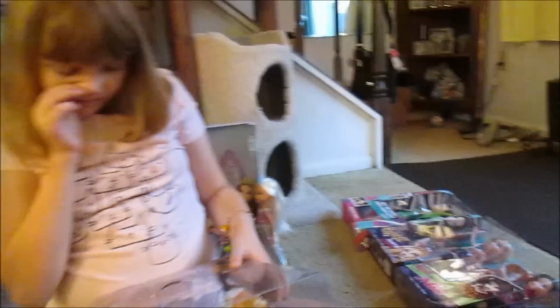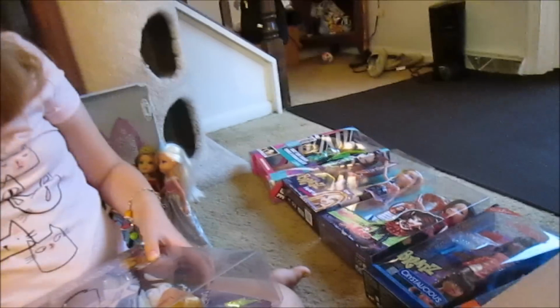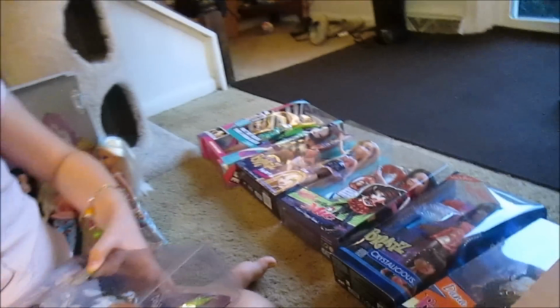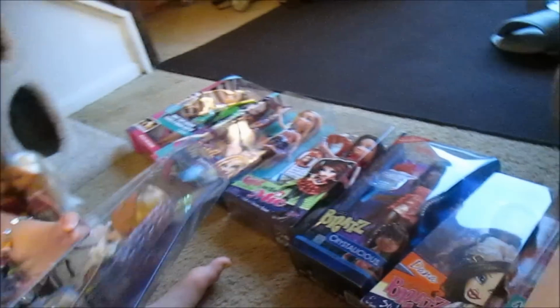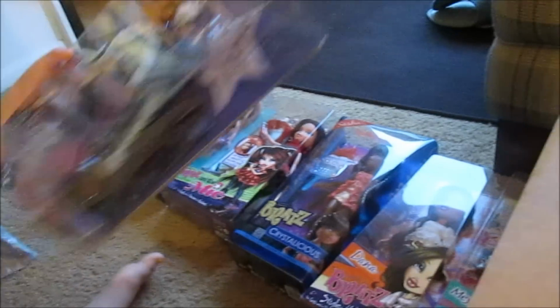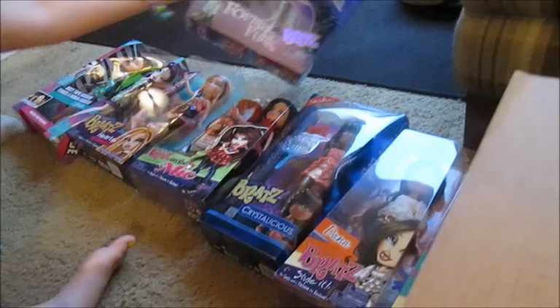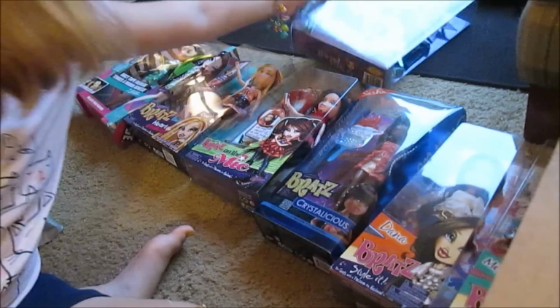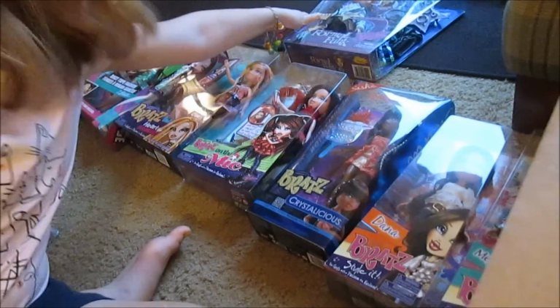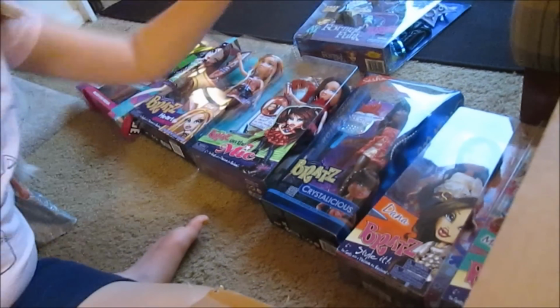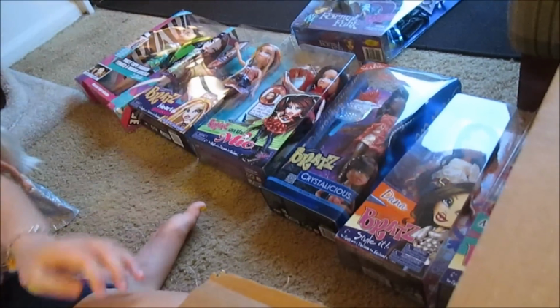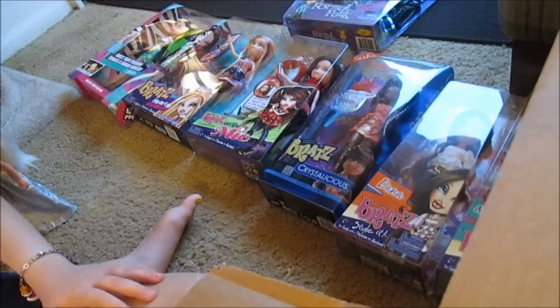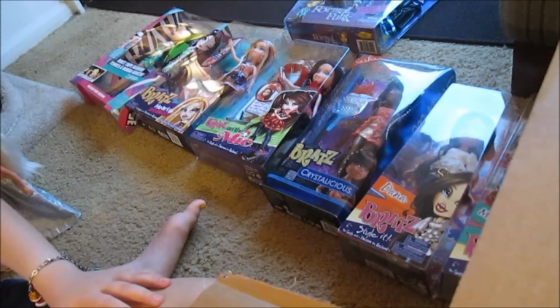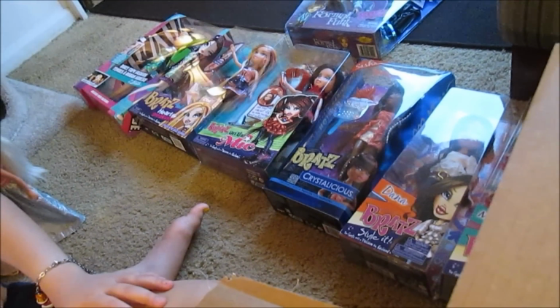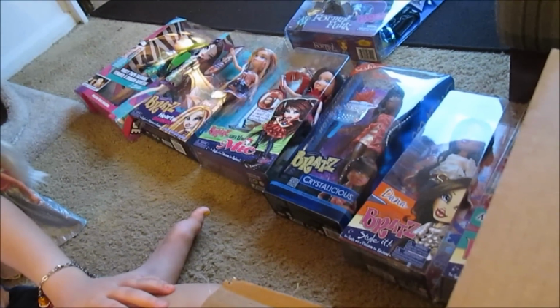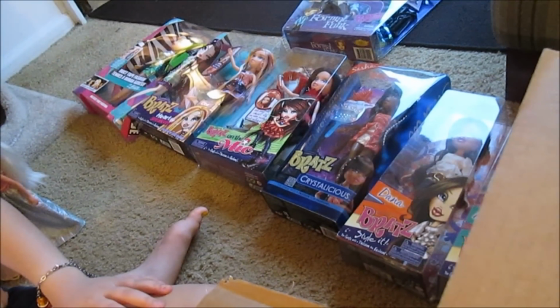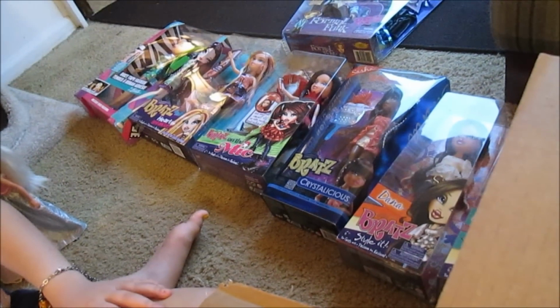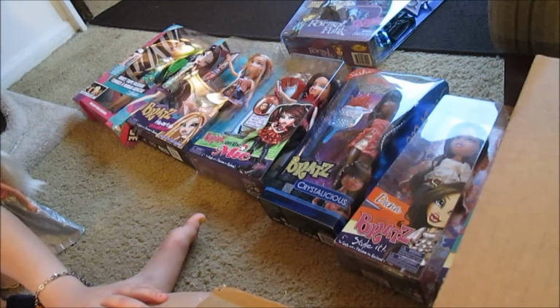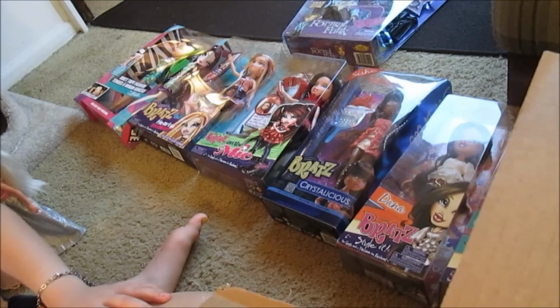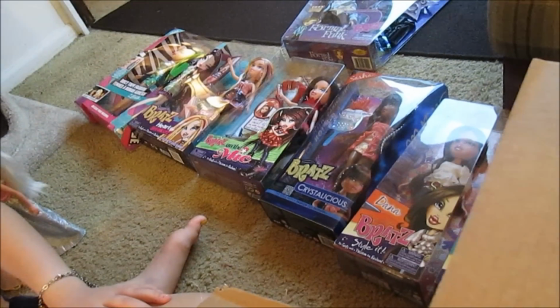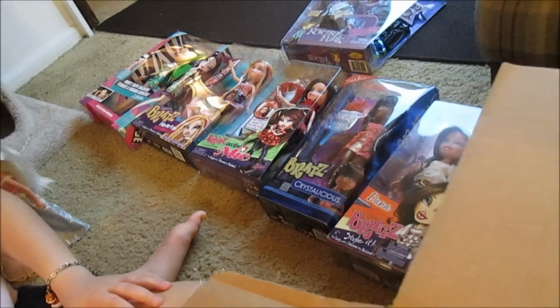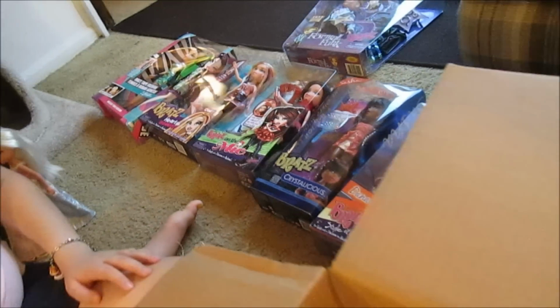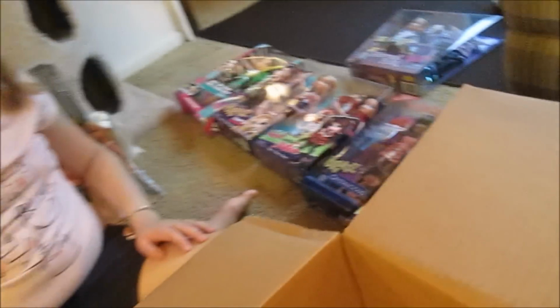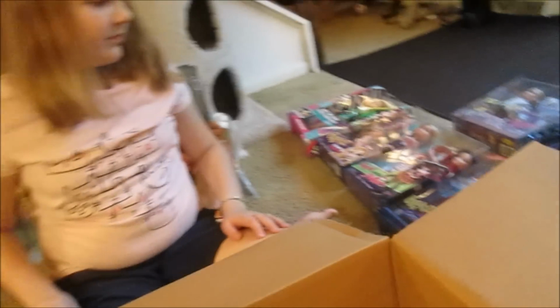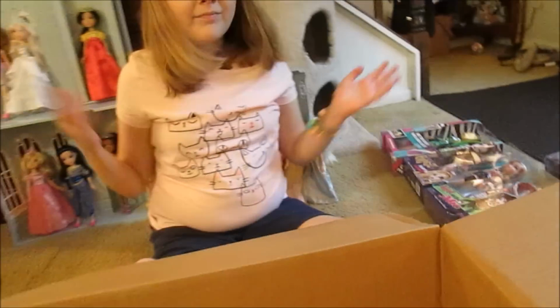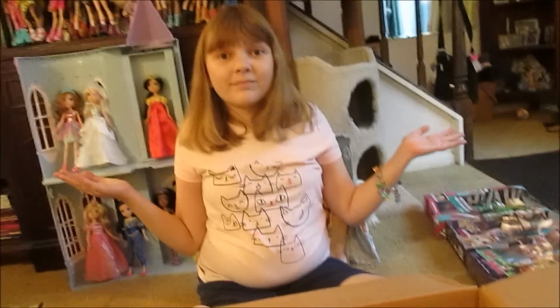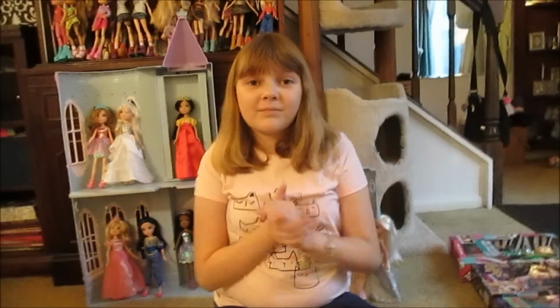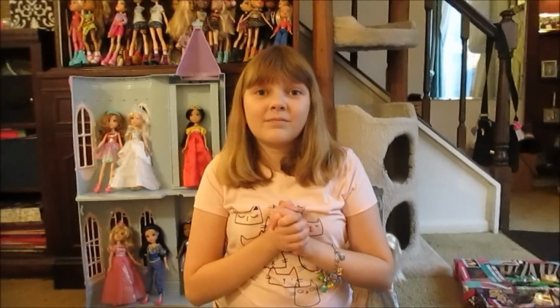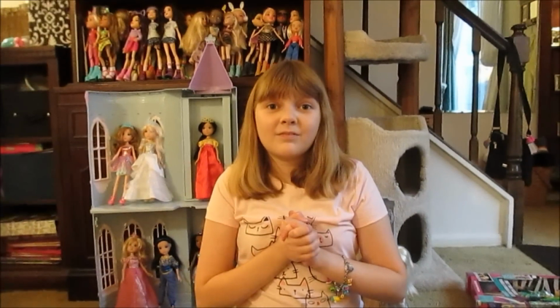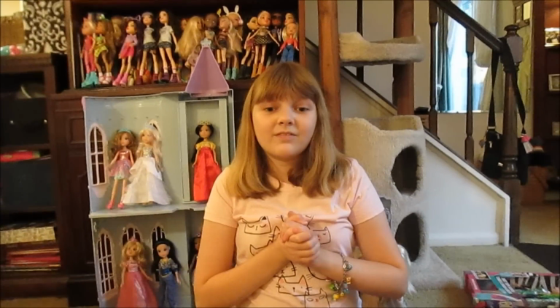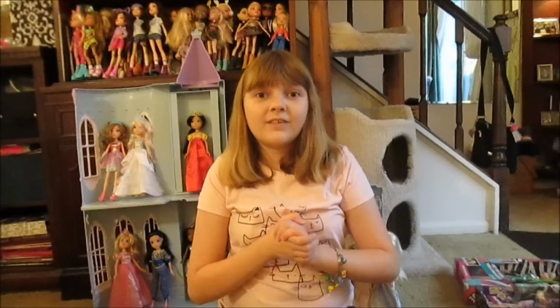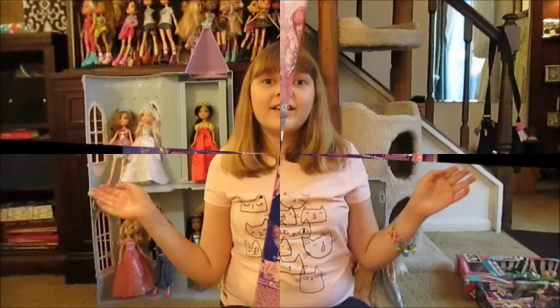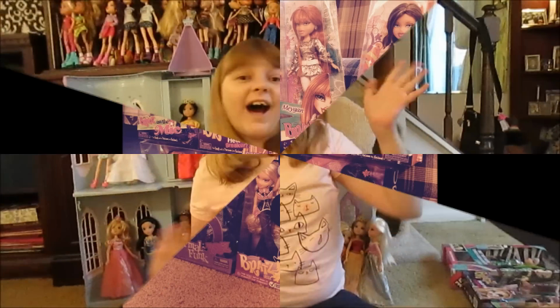Look at all these Bratz! You guys have to tell us who you want to see unboxed and we'll do our best to do some unboxings for you. That's our Holler haul — thanks for watching!